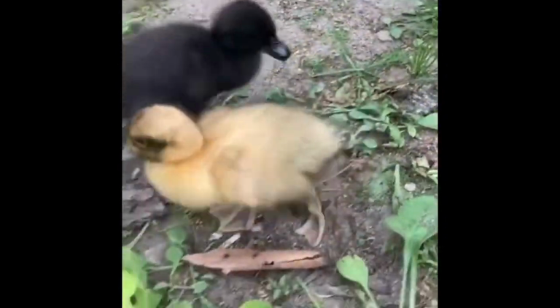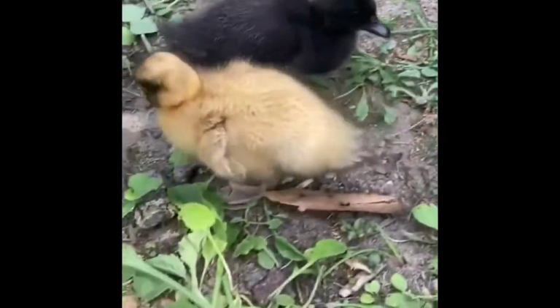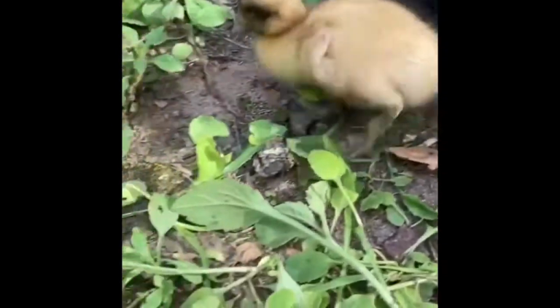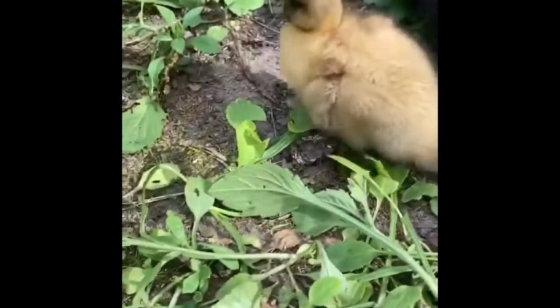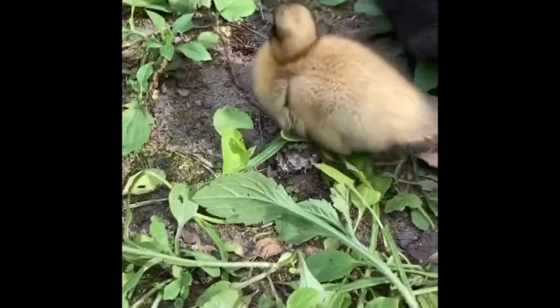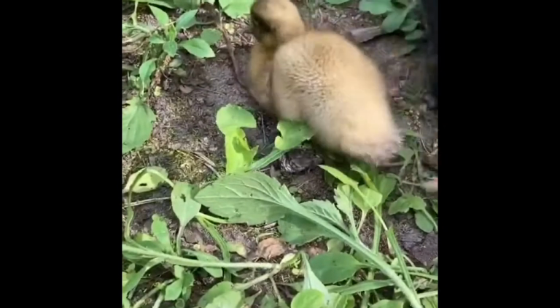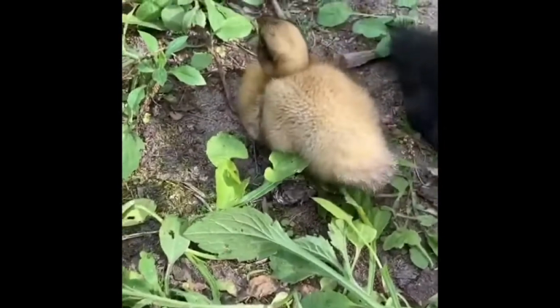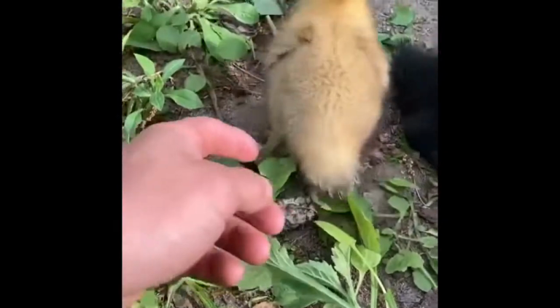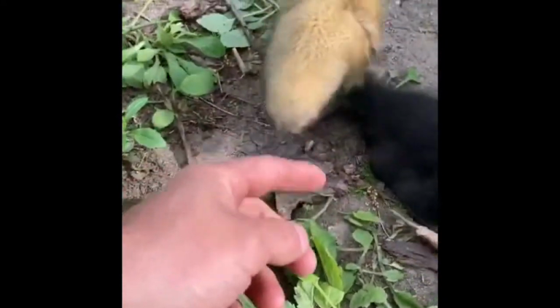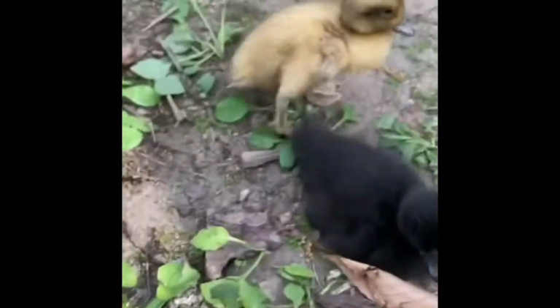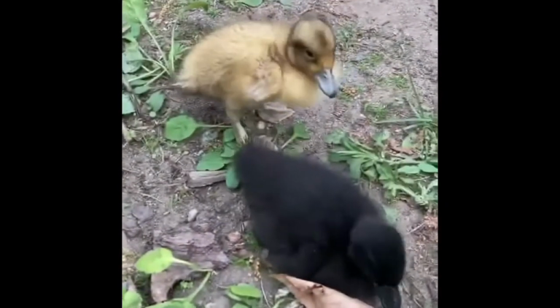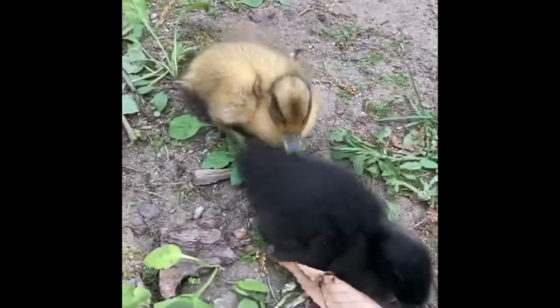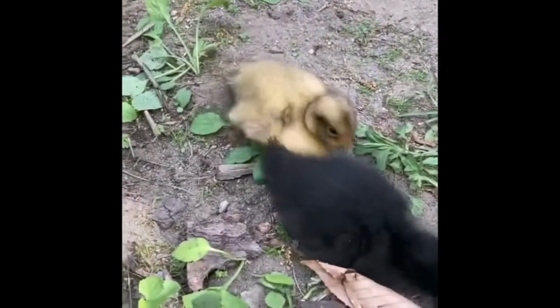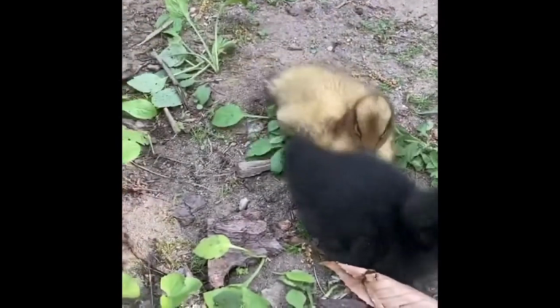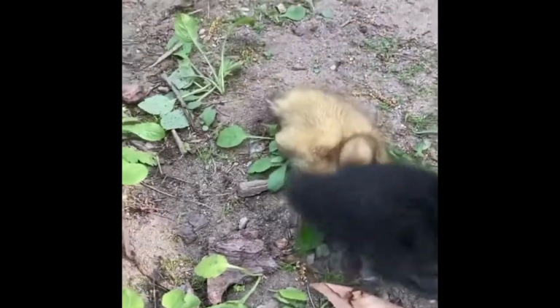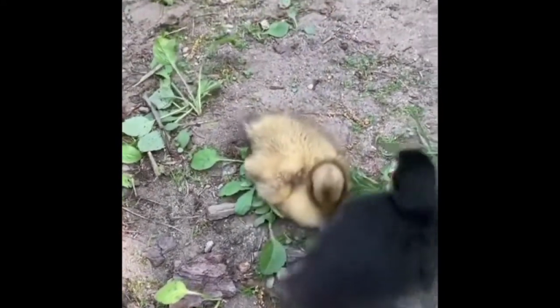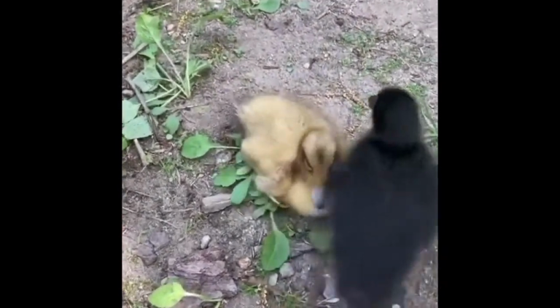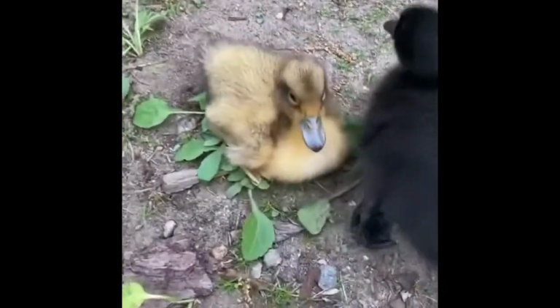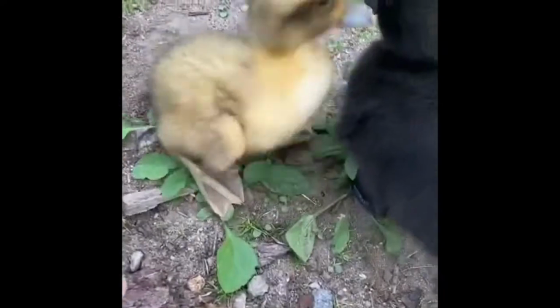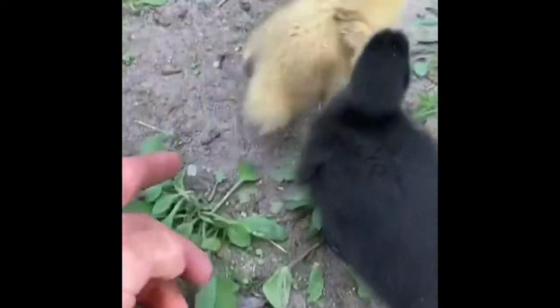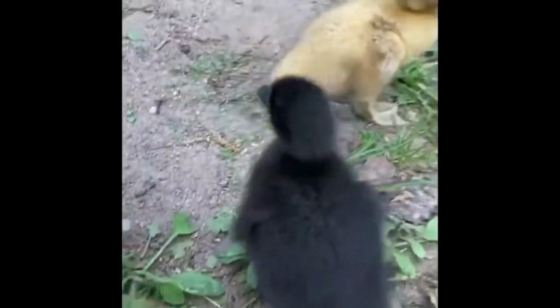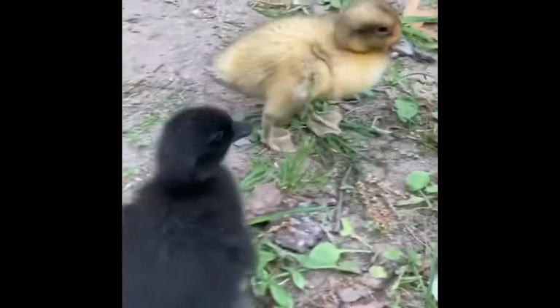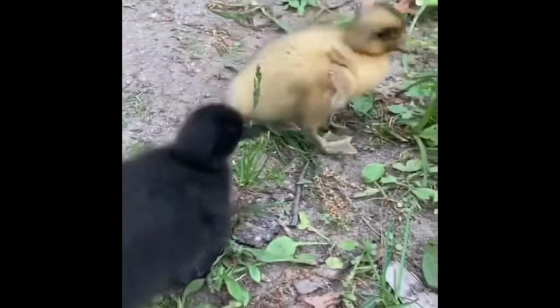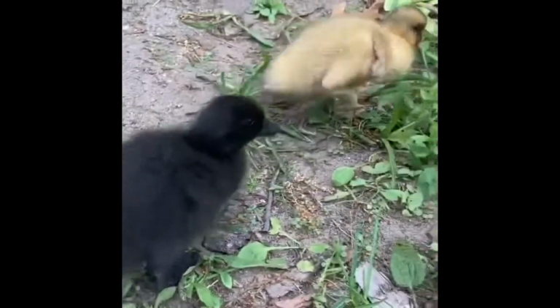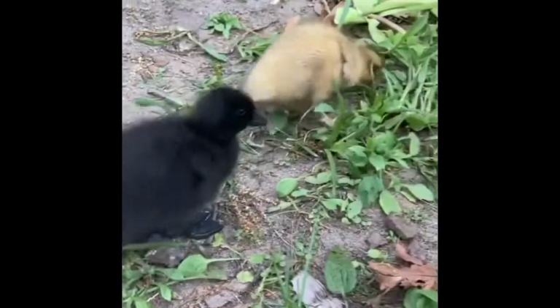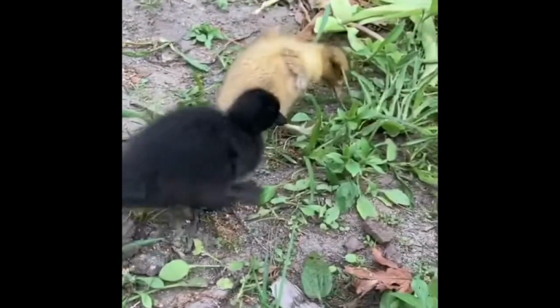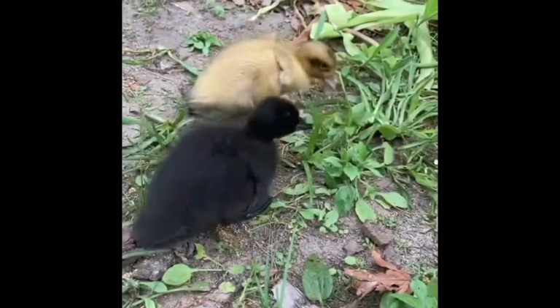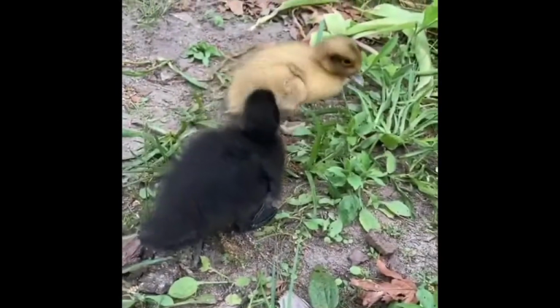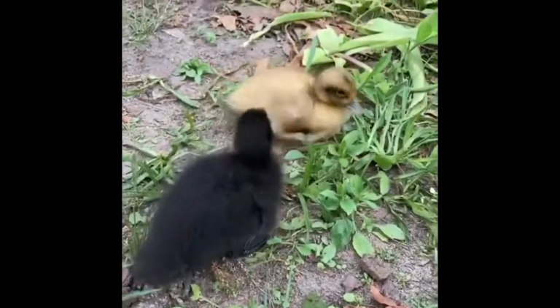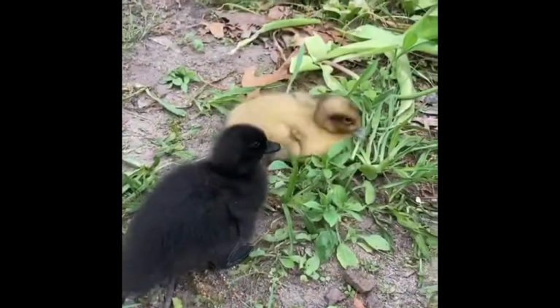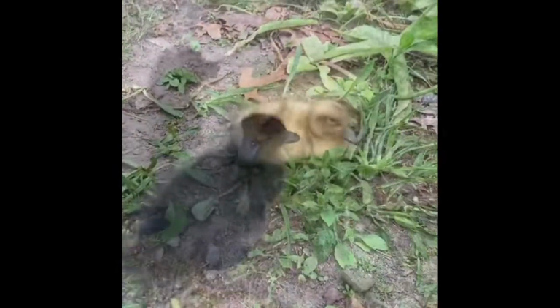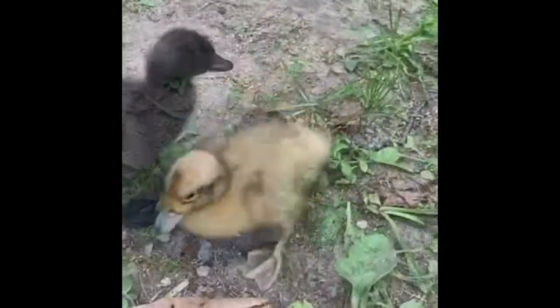If you're only feeding them a chick starter designed for chickens, it also might lack niacin. So the ducklings can benefit from supplemental niacin.